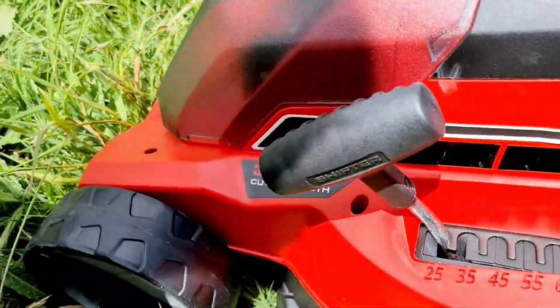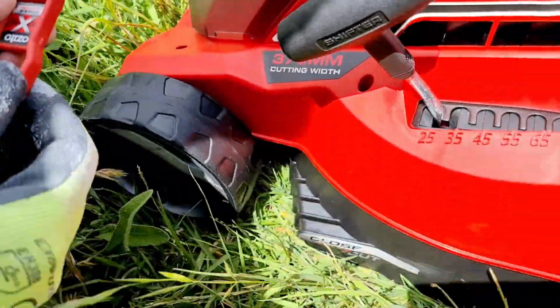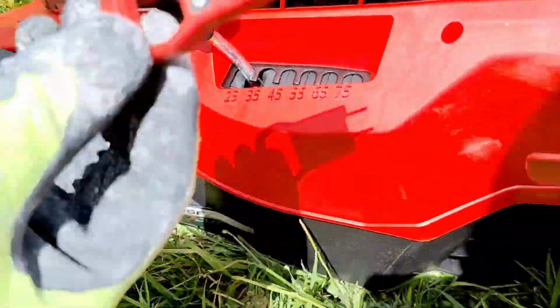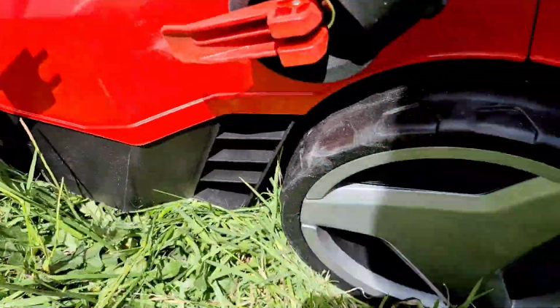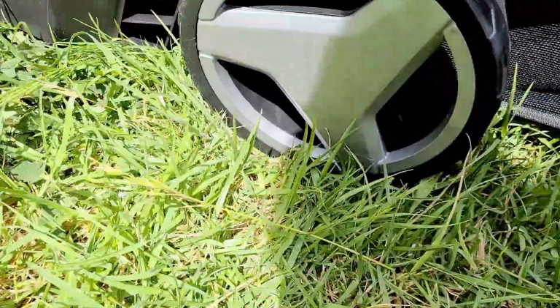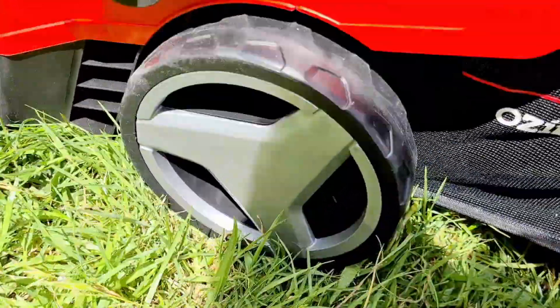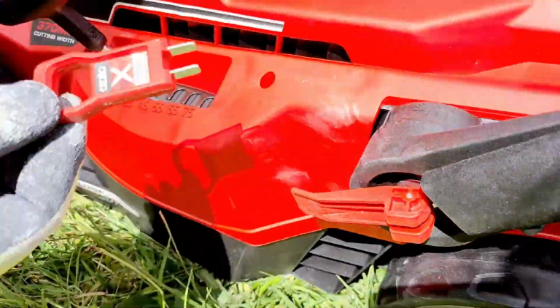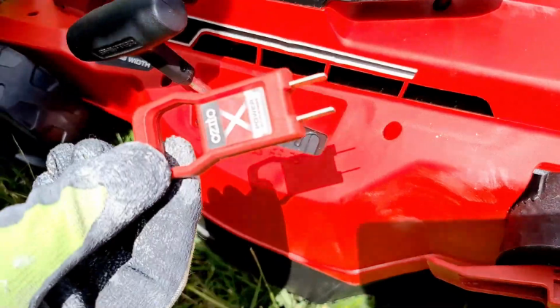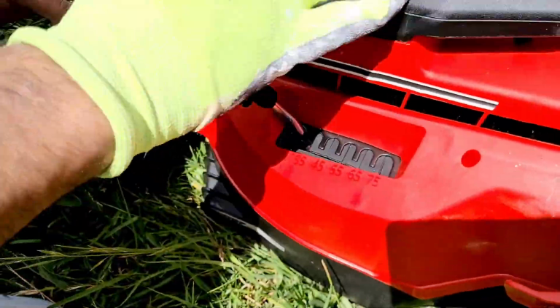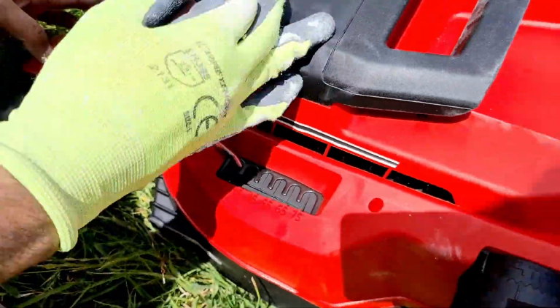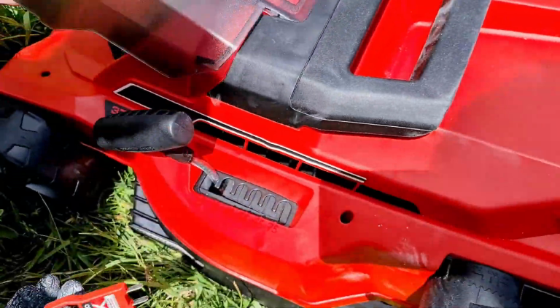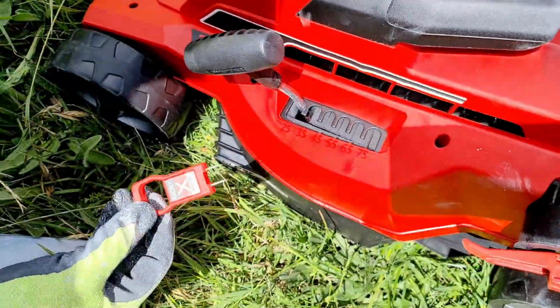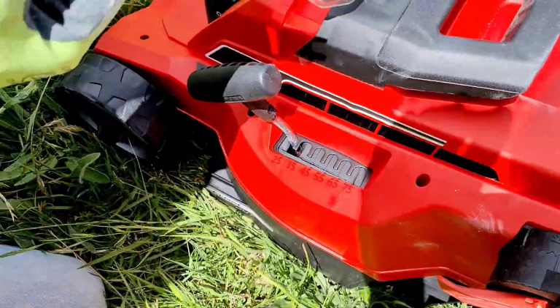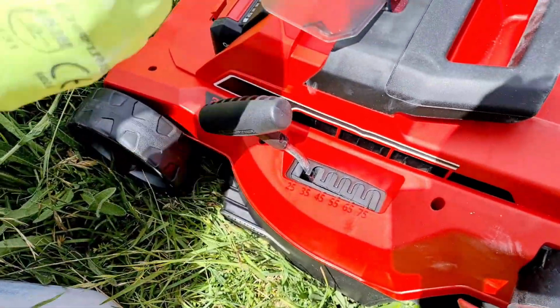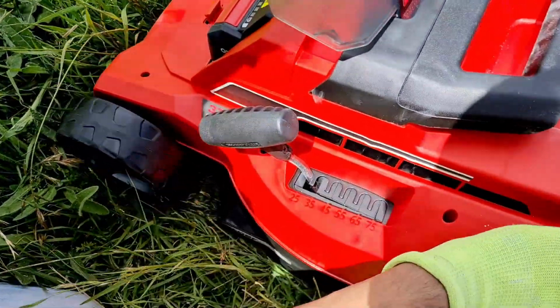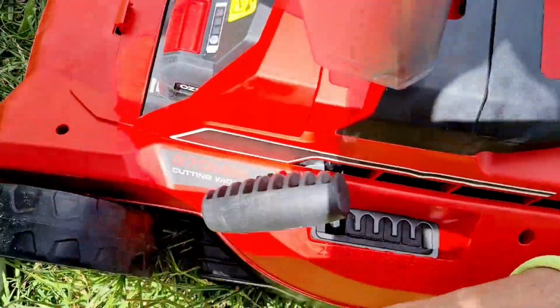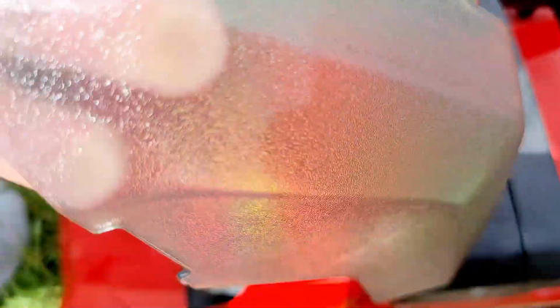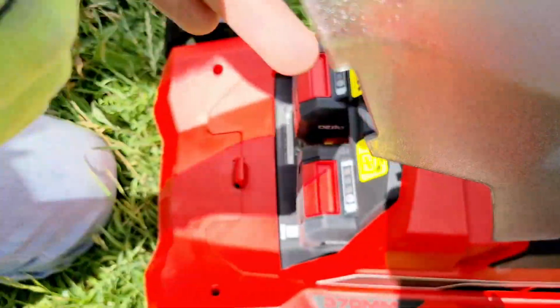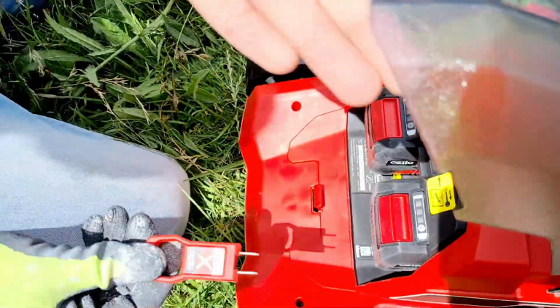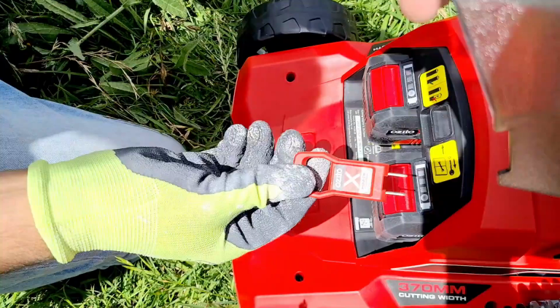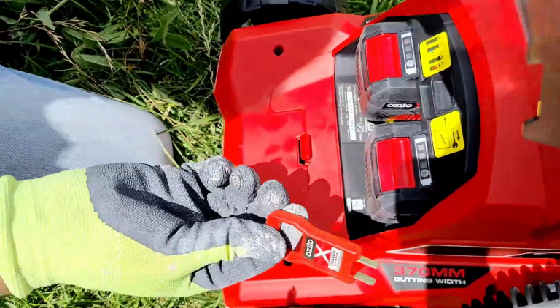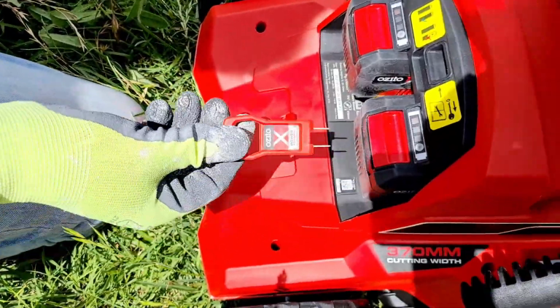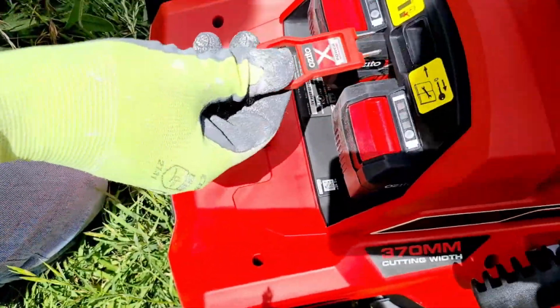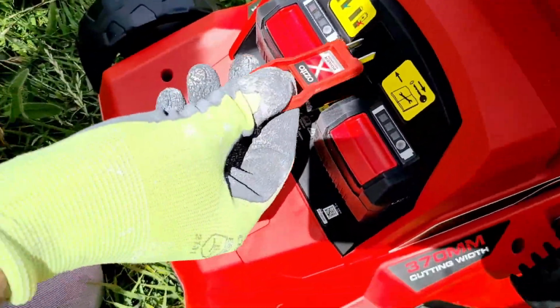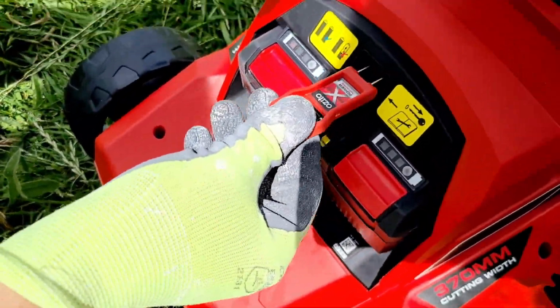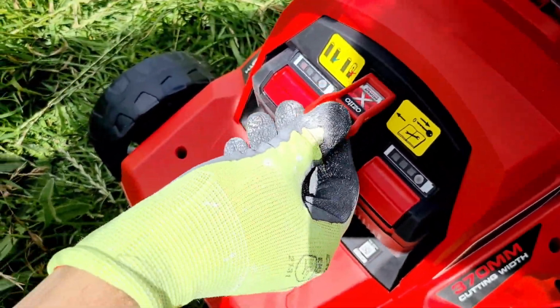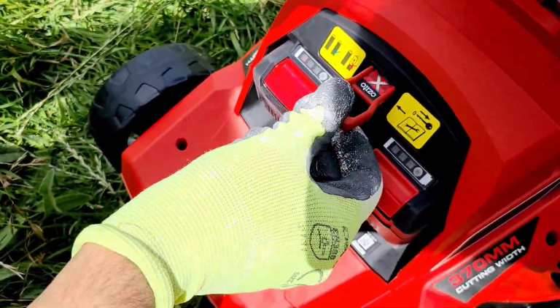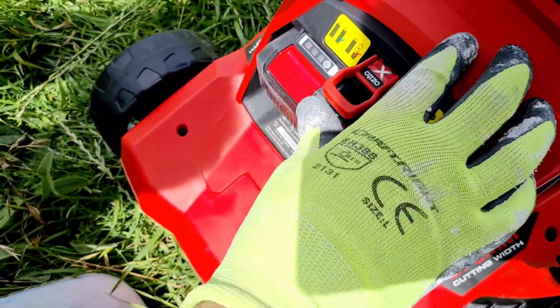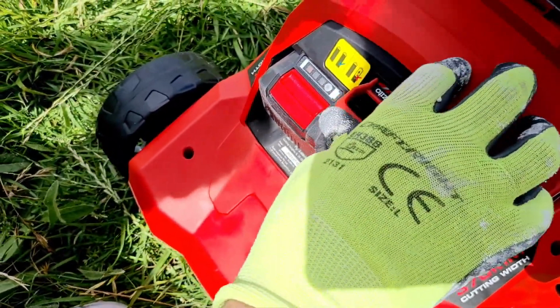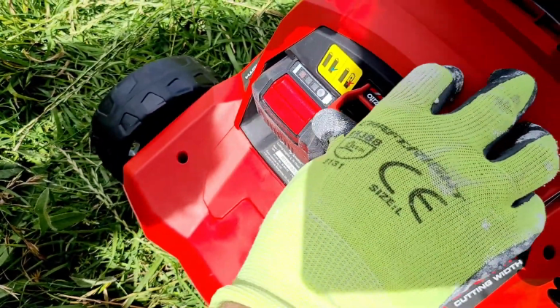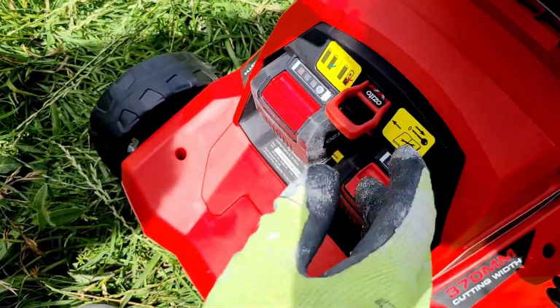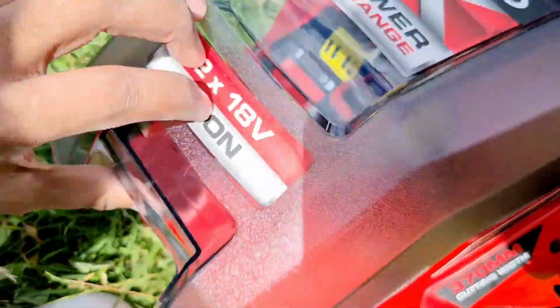The last part is the key. To install this lawnmower, you need to insert this key into the lawnmower — it's a safety switch. If you don't insert it, your machine won't start. That's it.